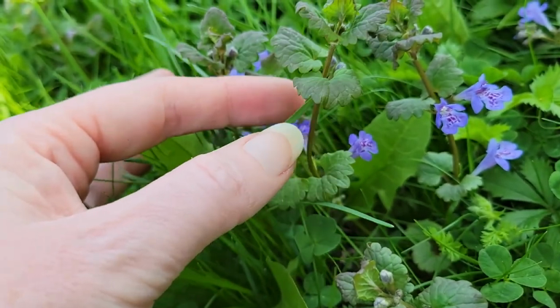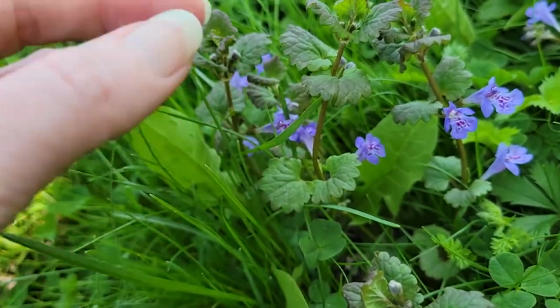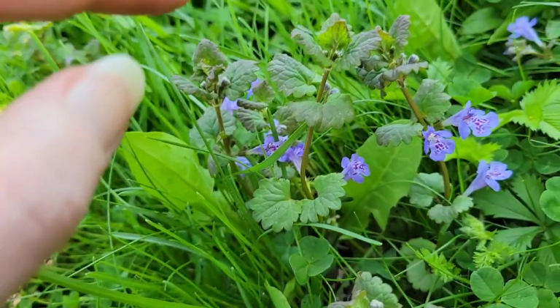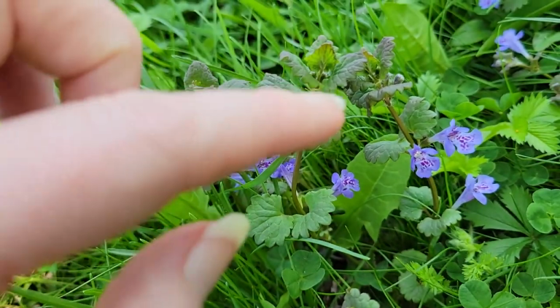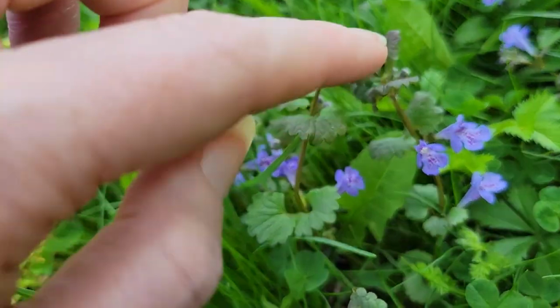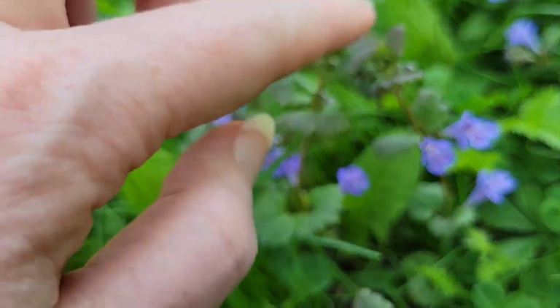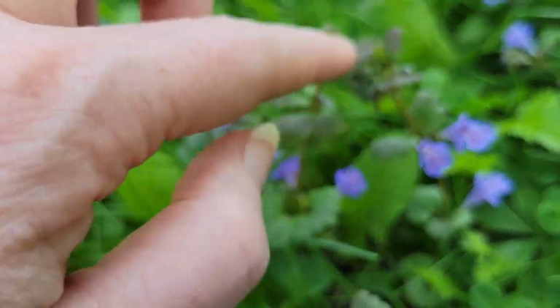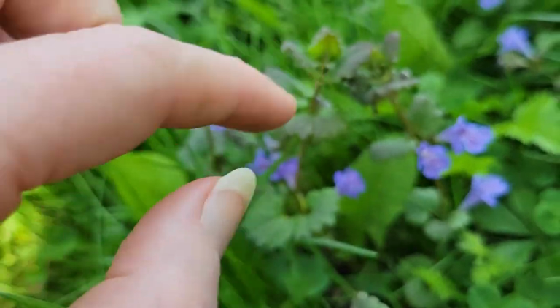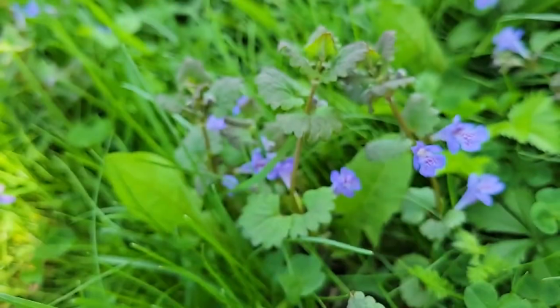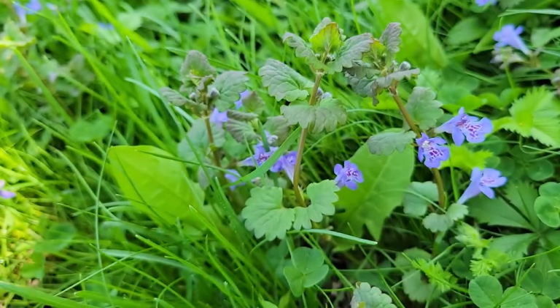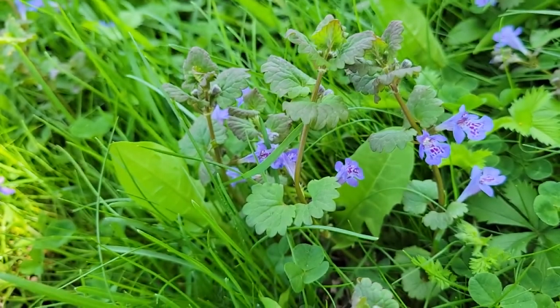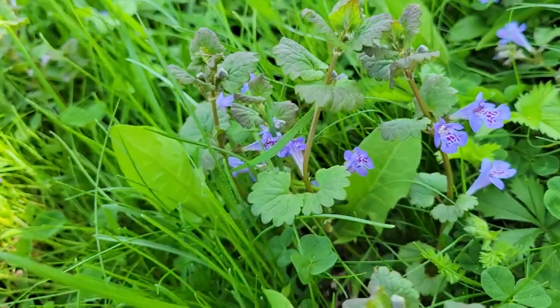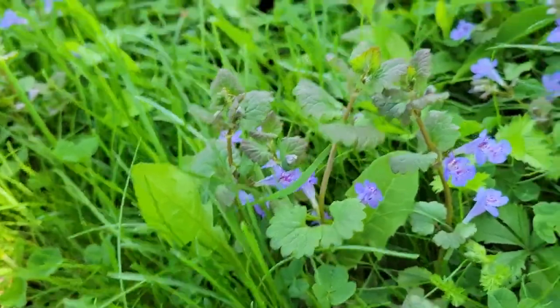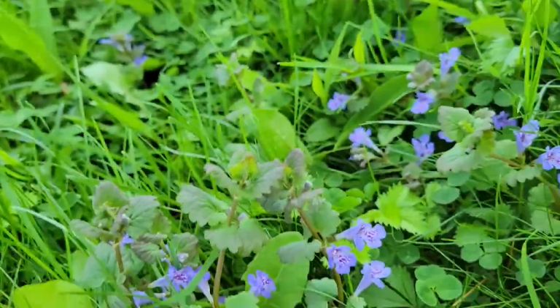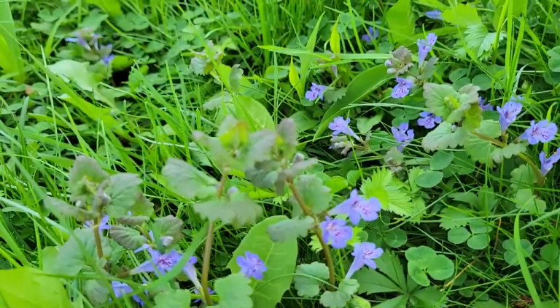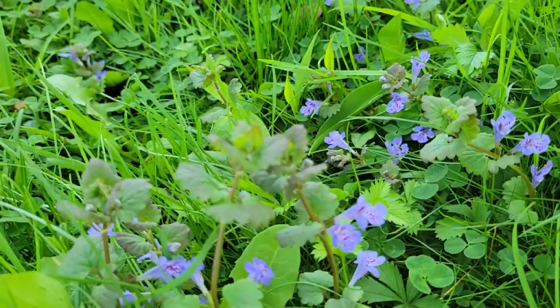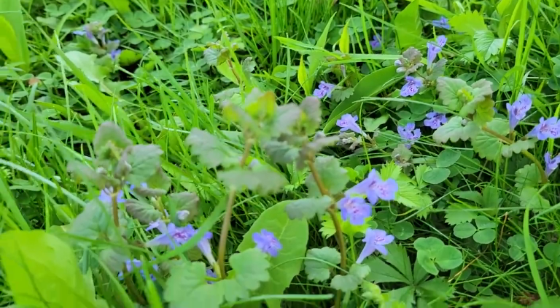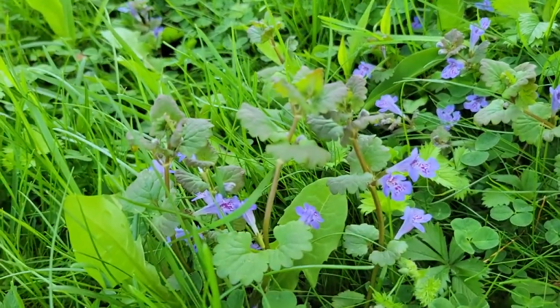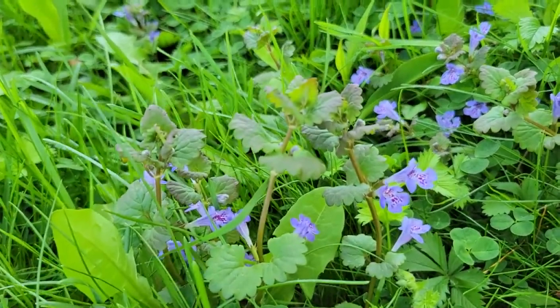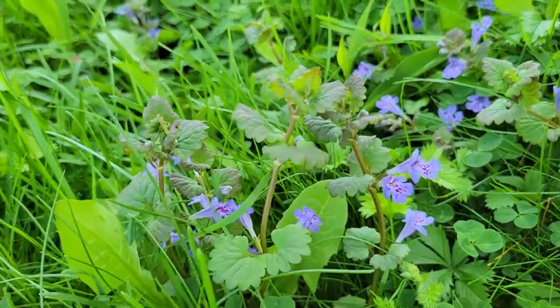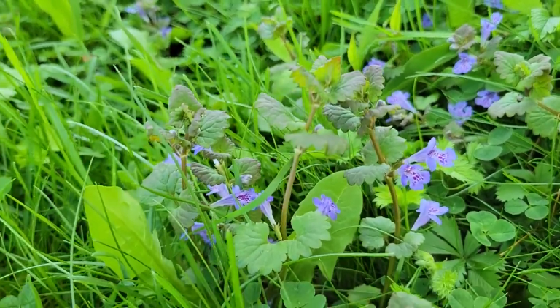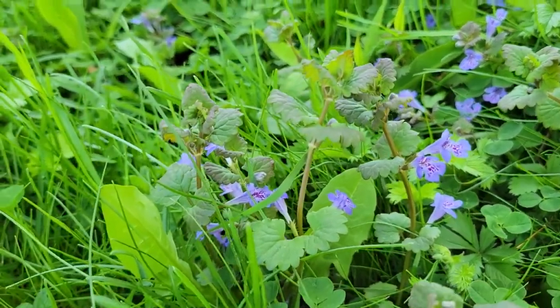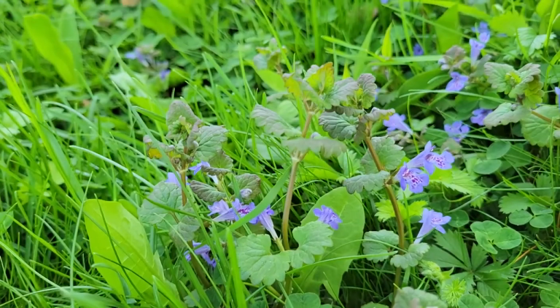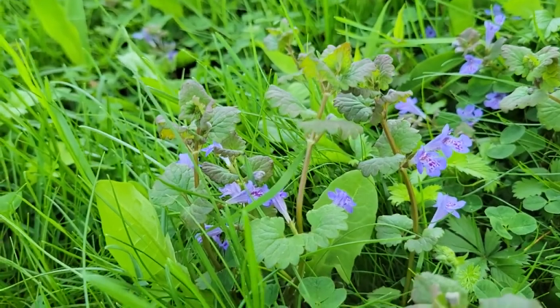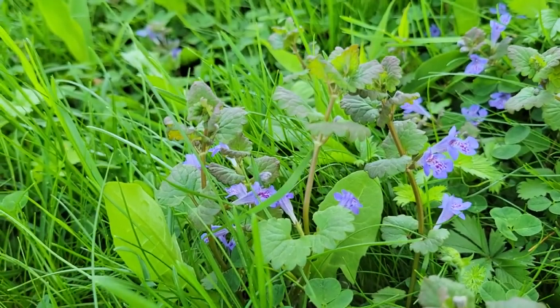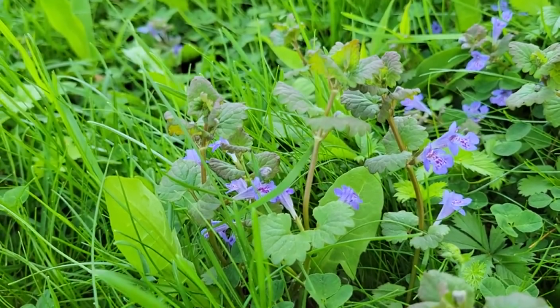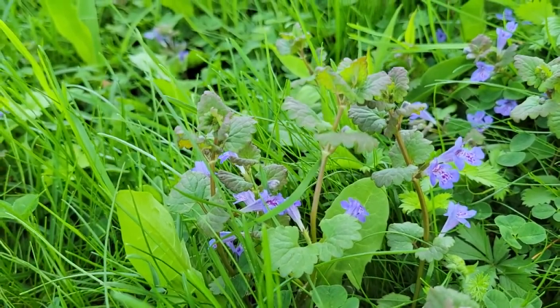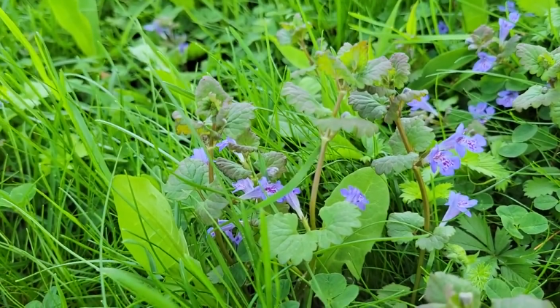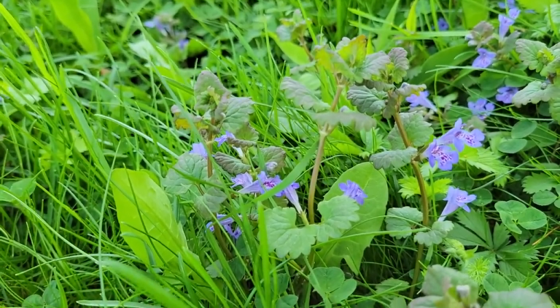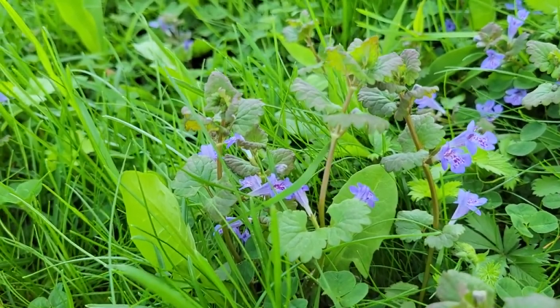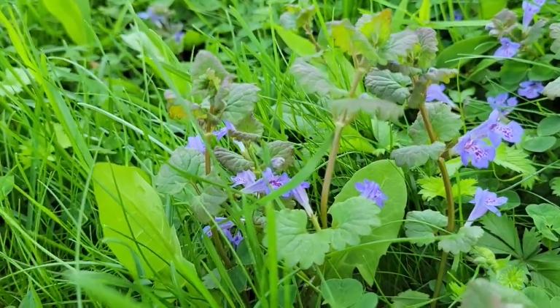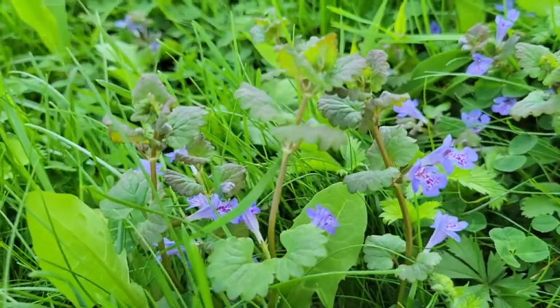But from afar, the top of this can get a little bit purpley near the top, and that's why people often mistake it for purple dead nettle.